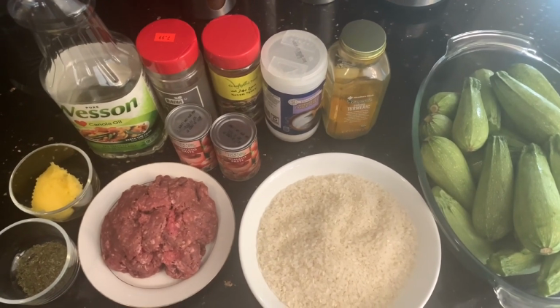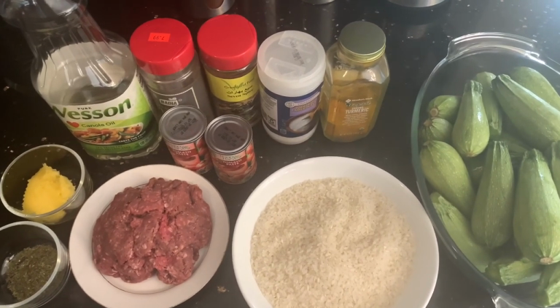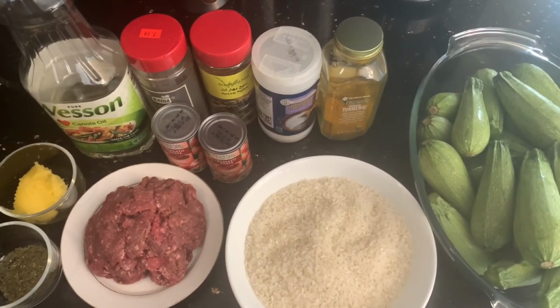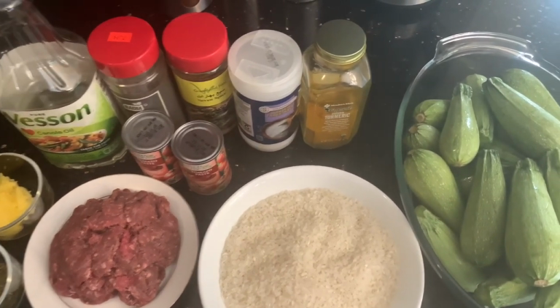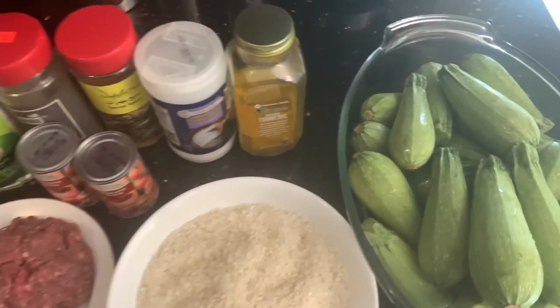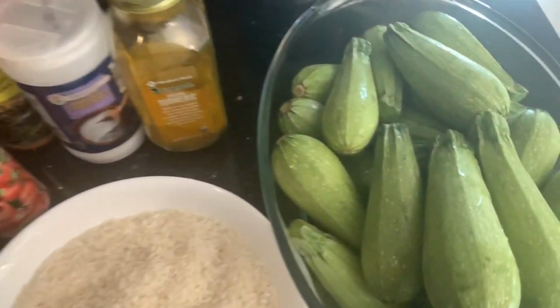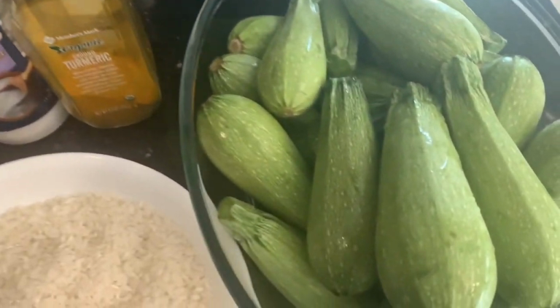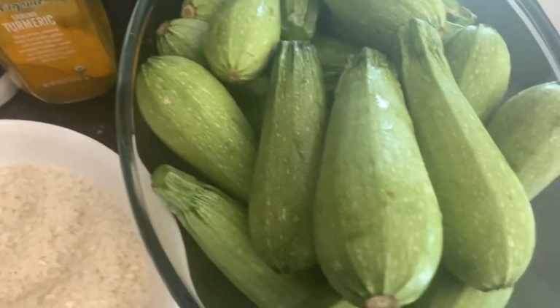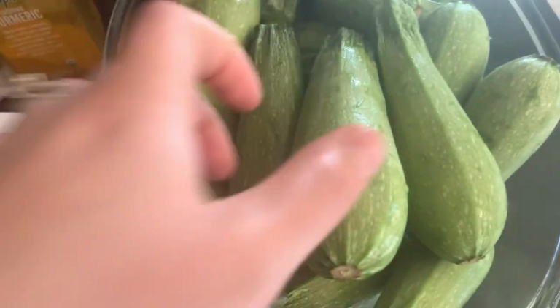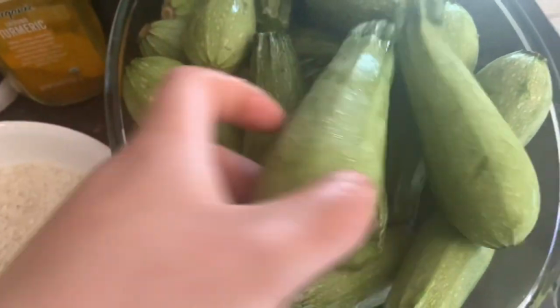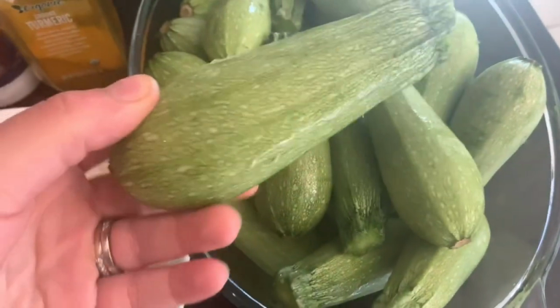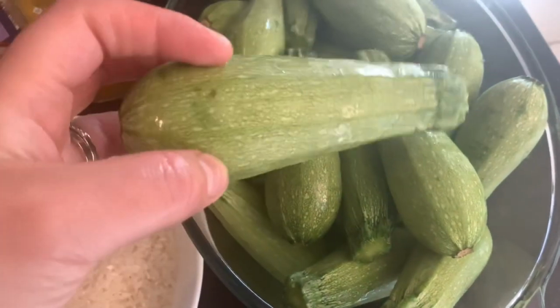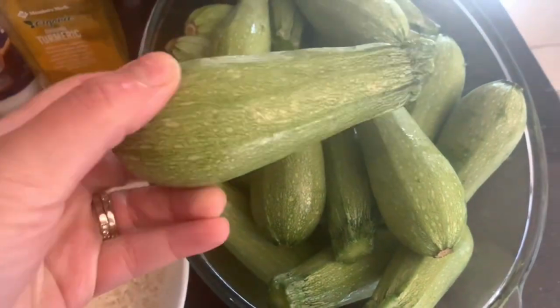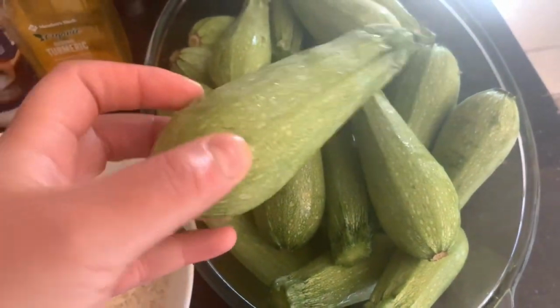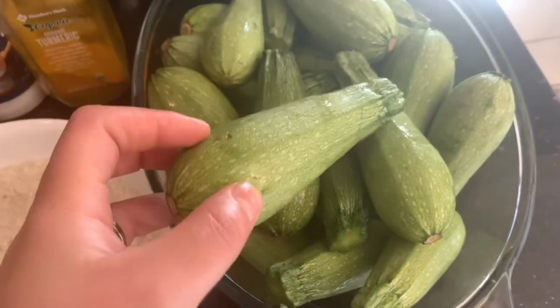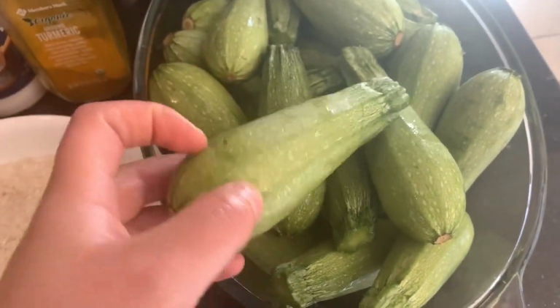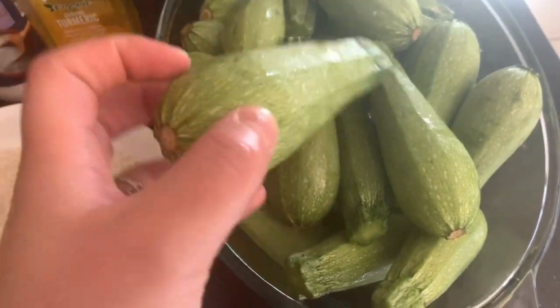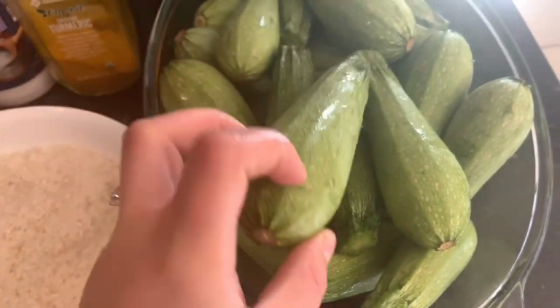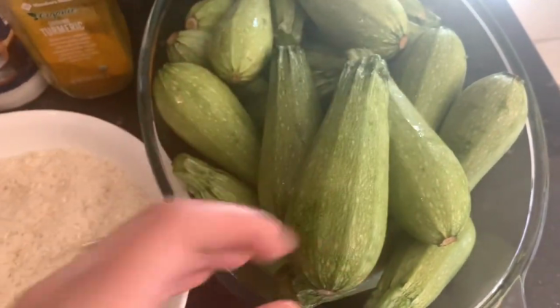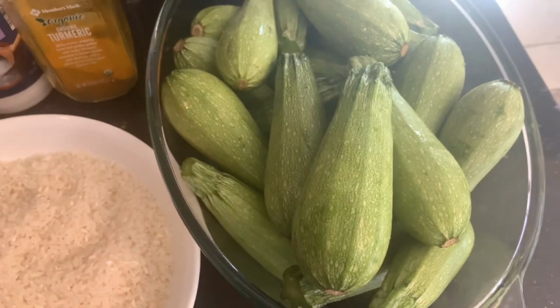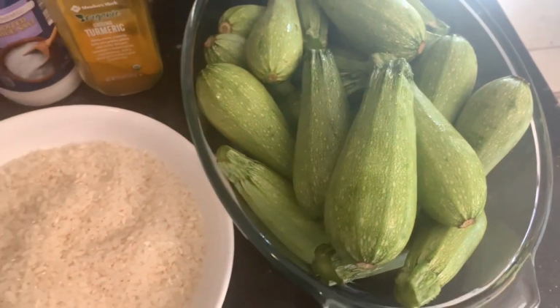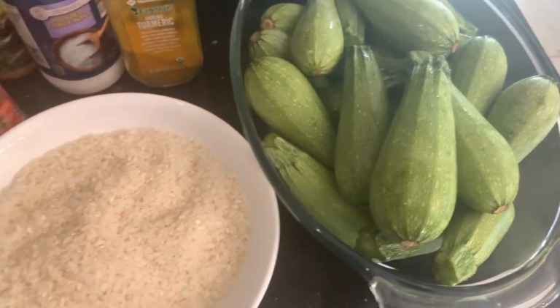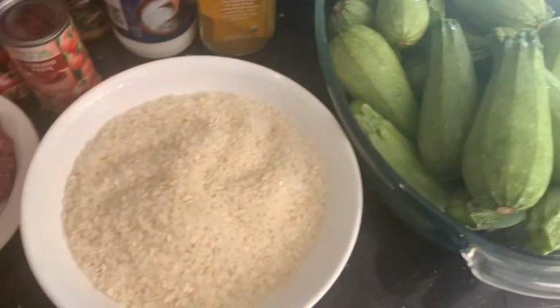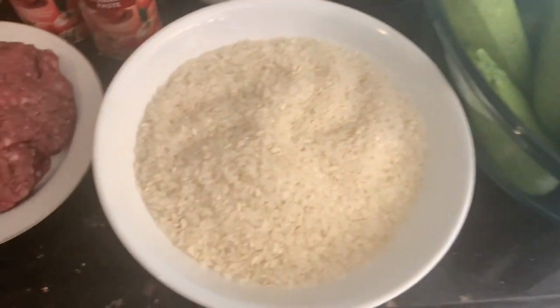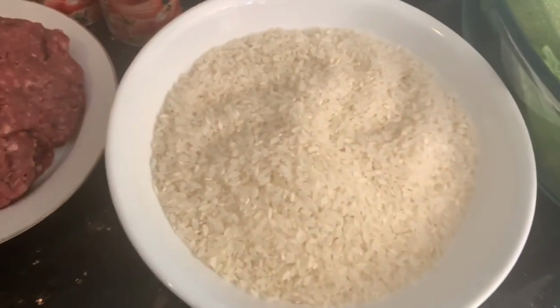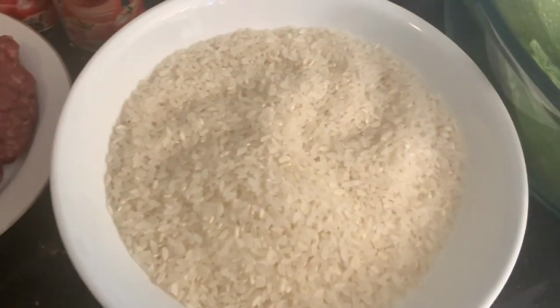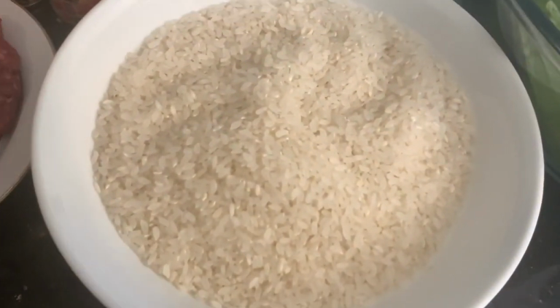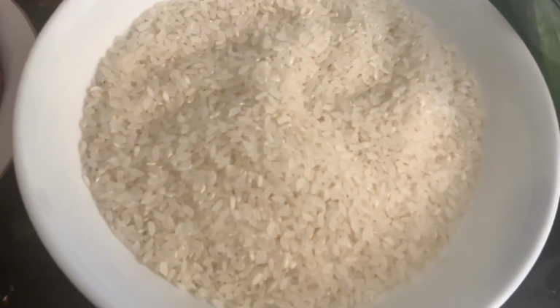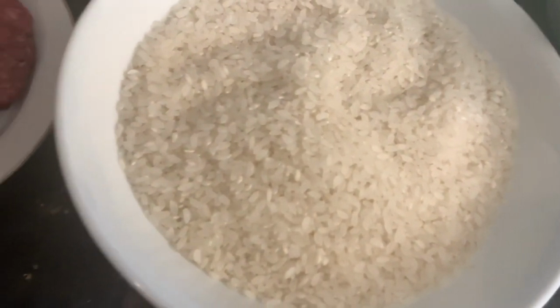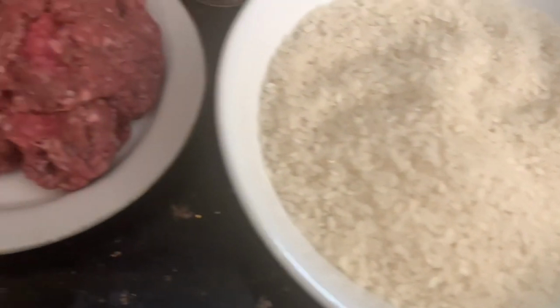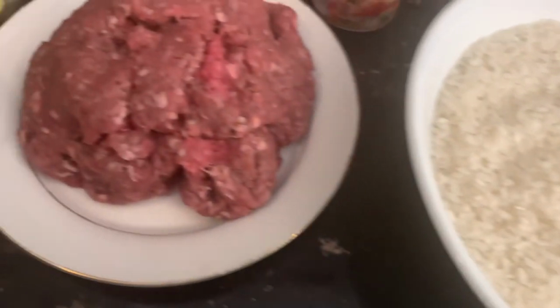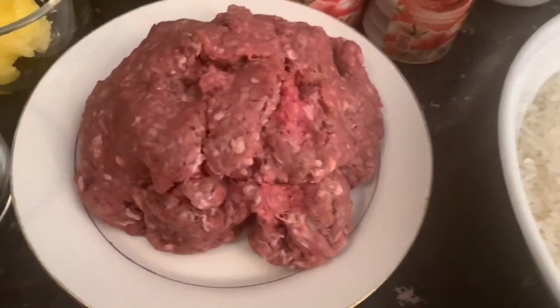I'm going to go ahead and first show you the ingredients. I have about 25 pieces of zucchini — these are small pieces that I picked up from my local Middle Eastern store, but if you'd like, you can use the larger ones found at your local grocery store.